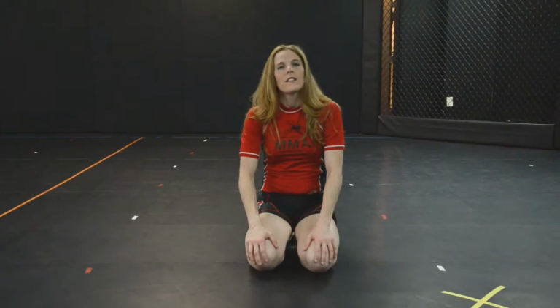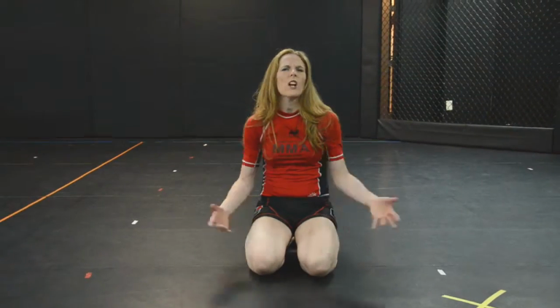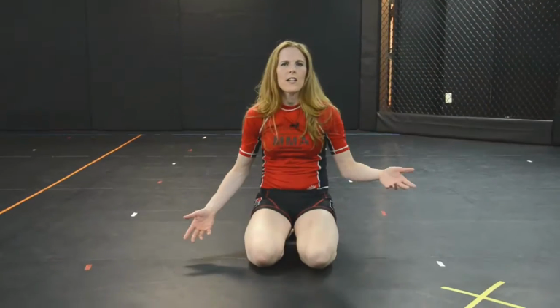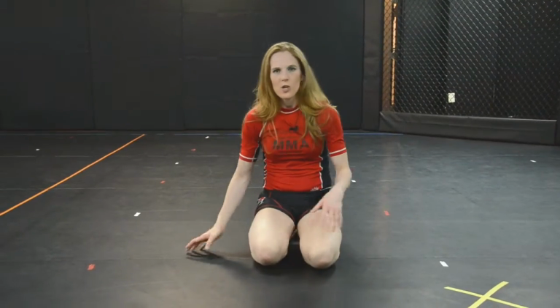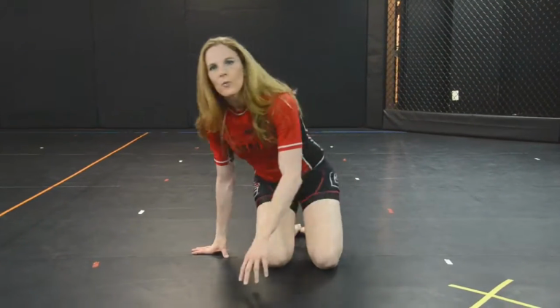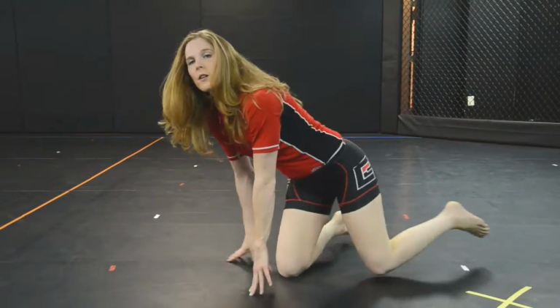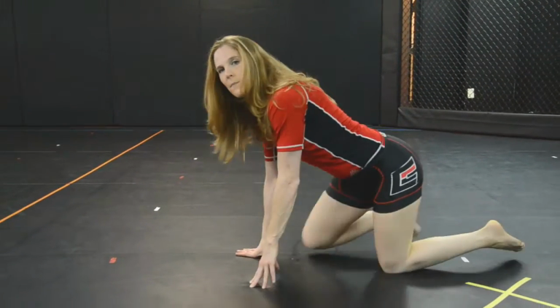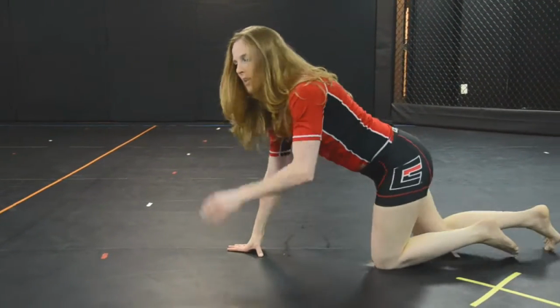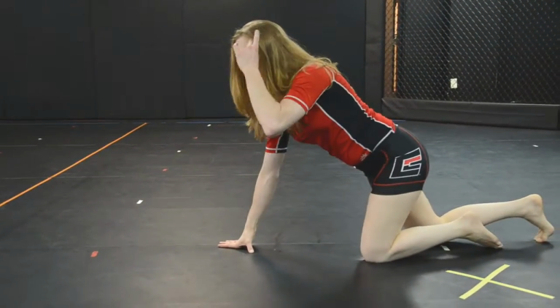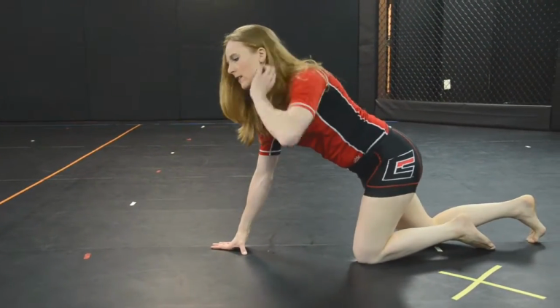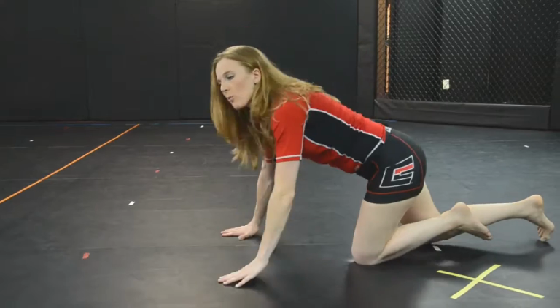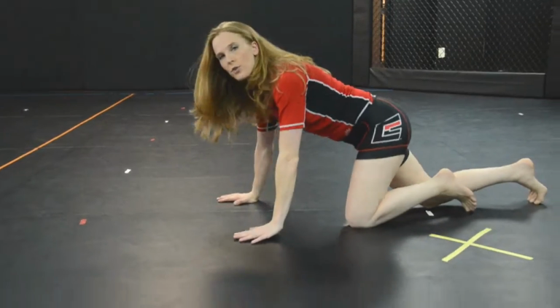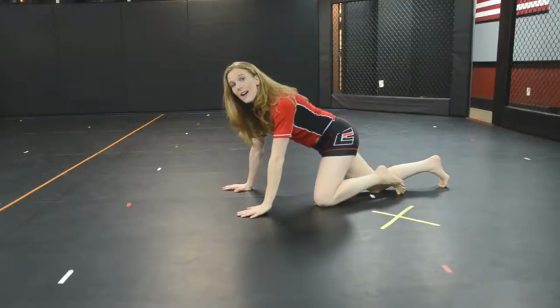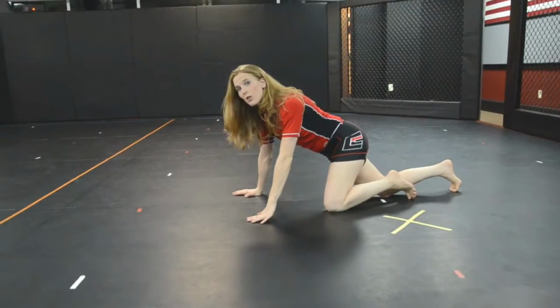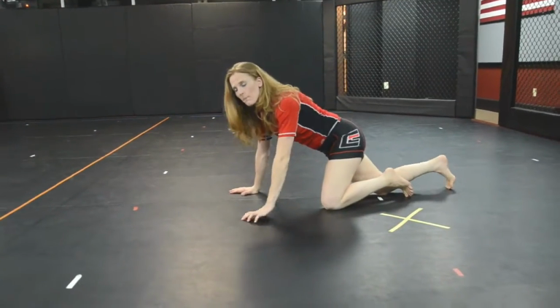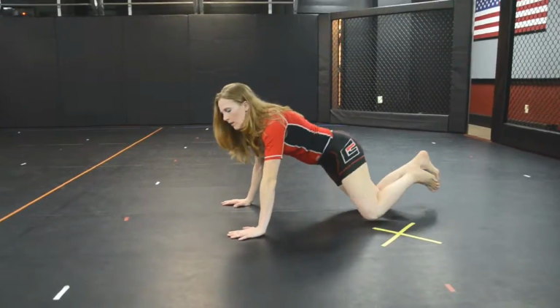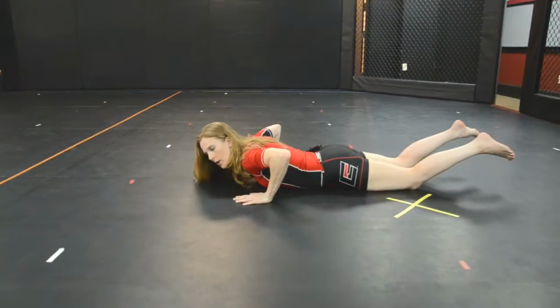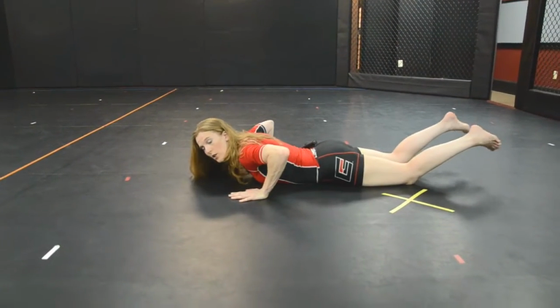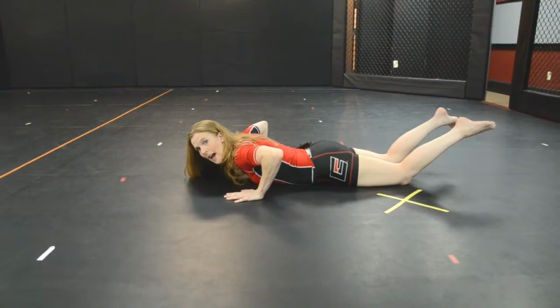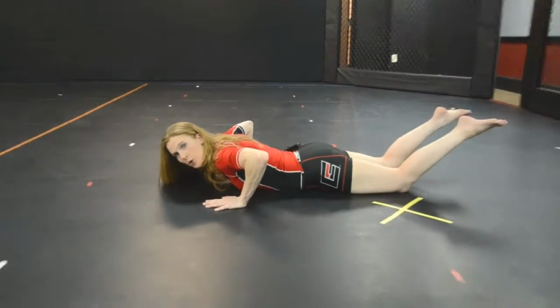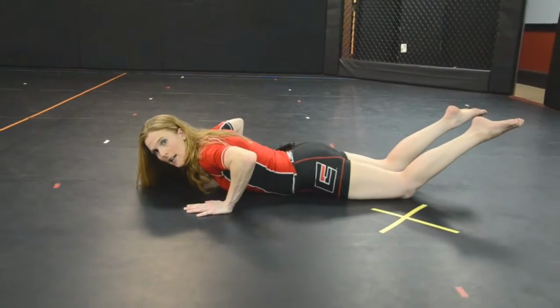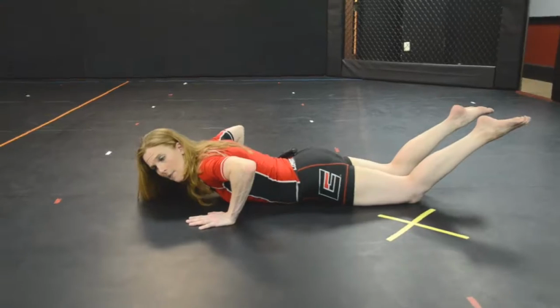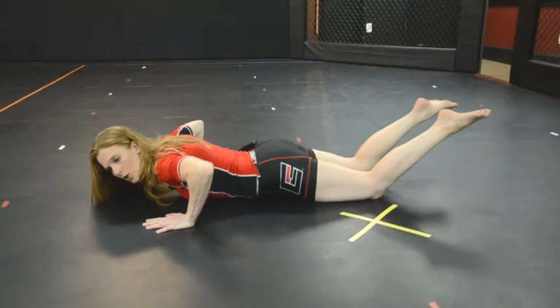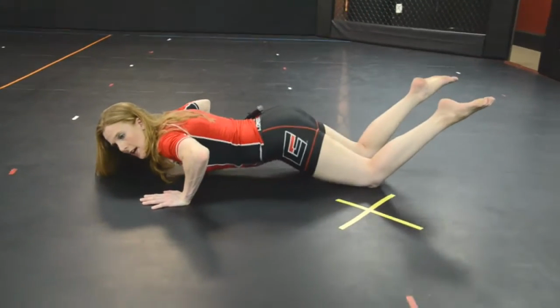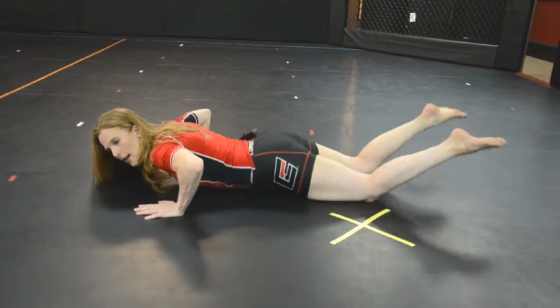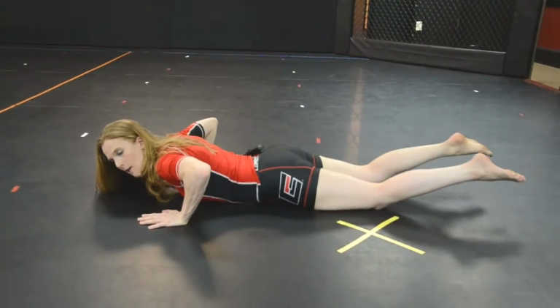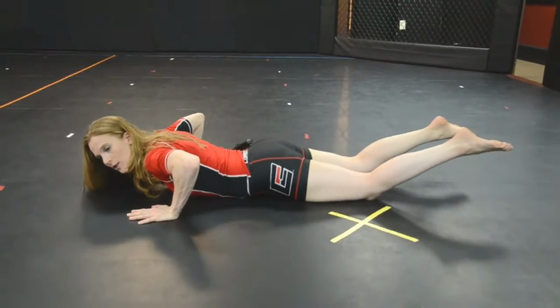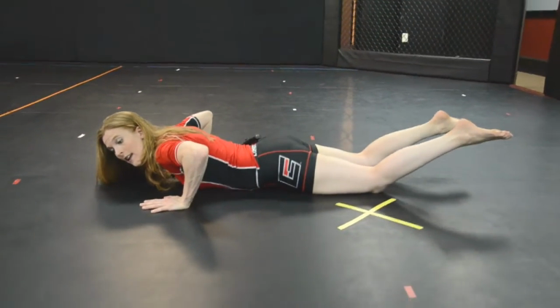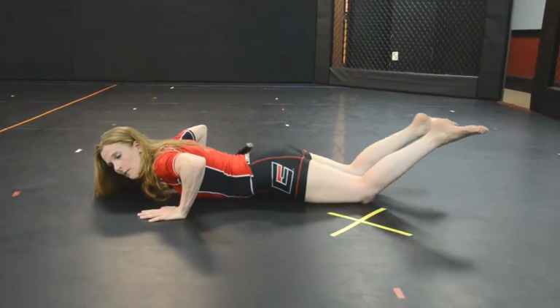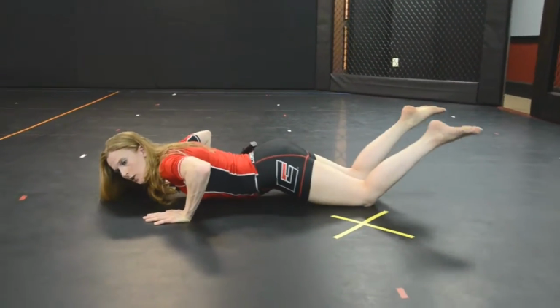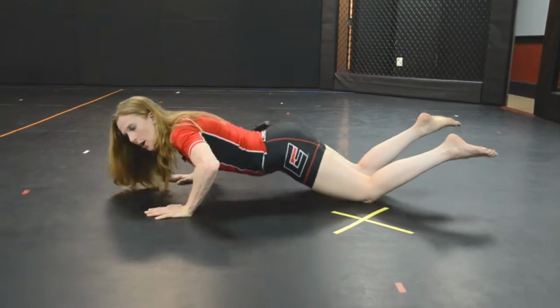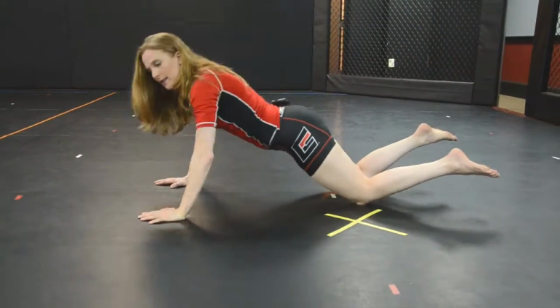So let's start with a standard push-up. When you're in the push-up position, one of the things that you want to do is practice good form. As you push your body up, make sure you pick your hips up first — hips first, arms second.